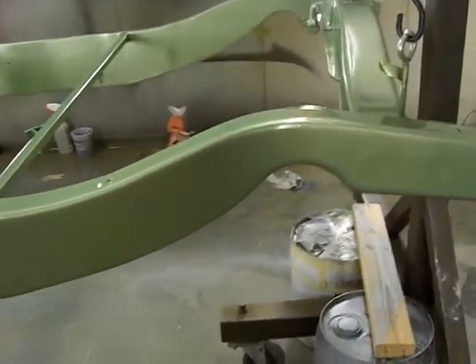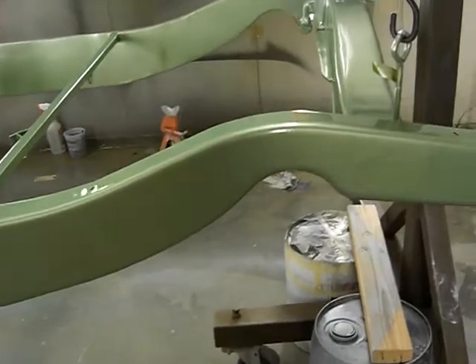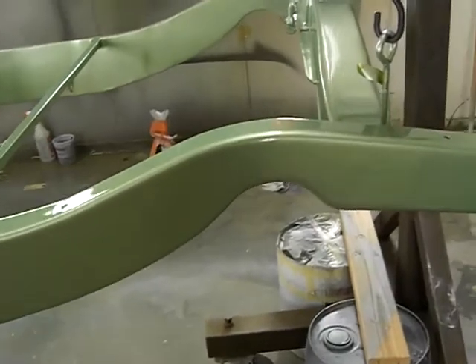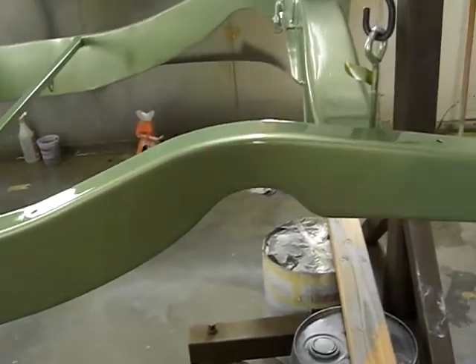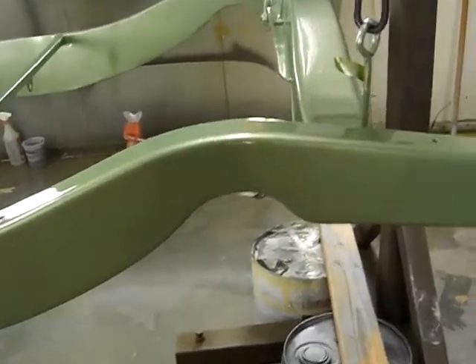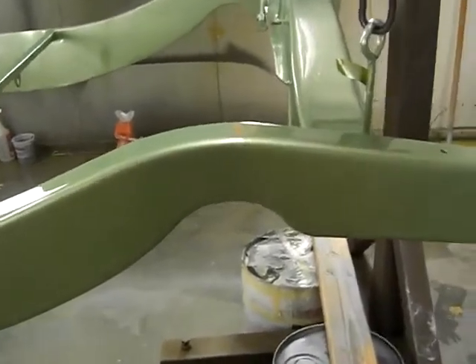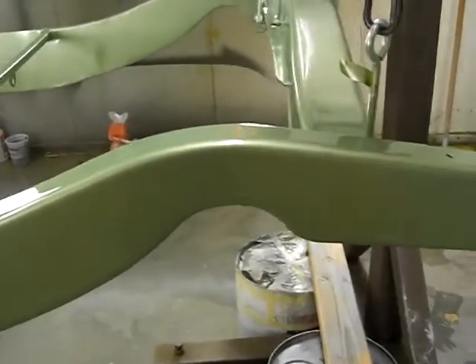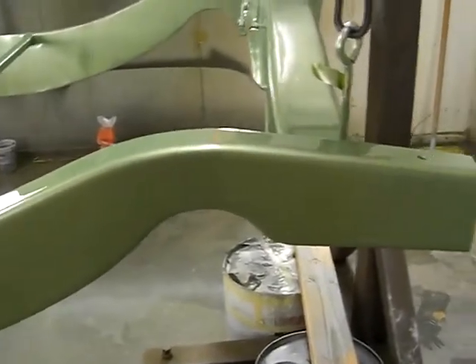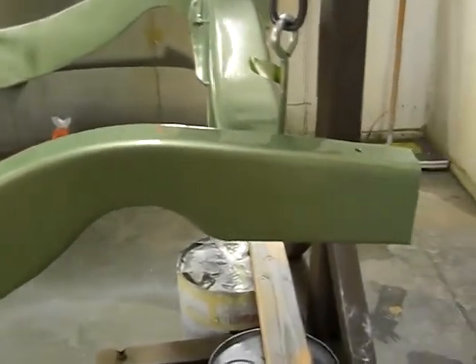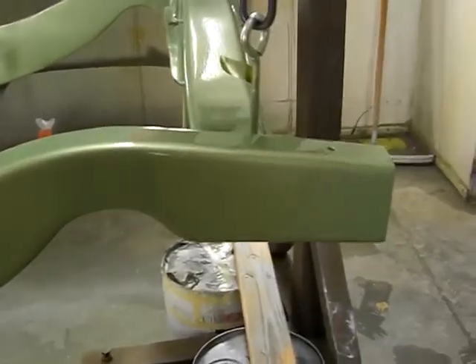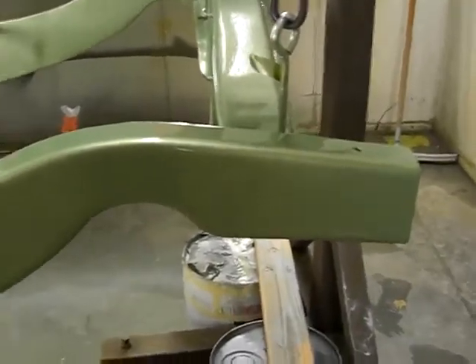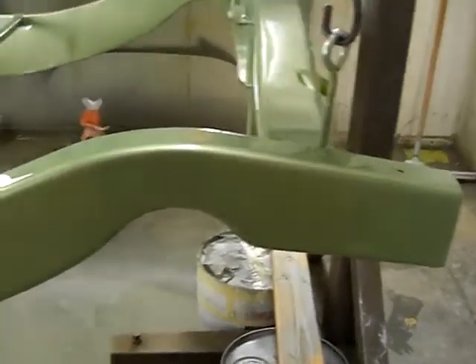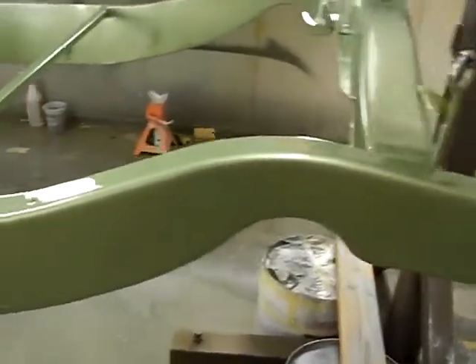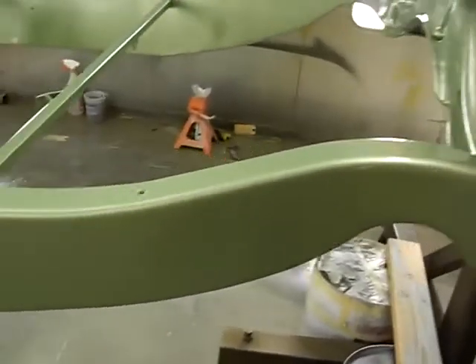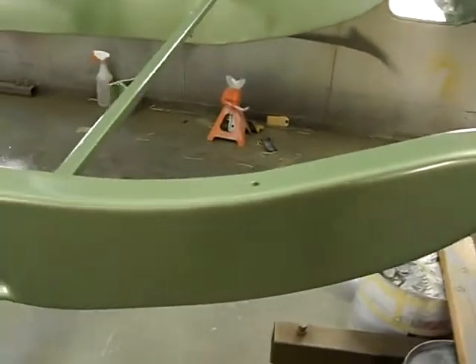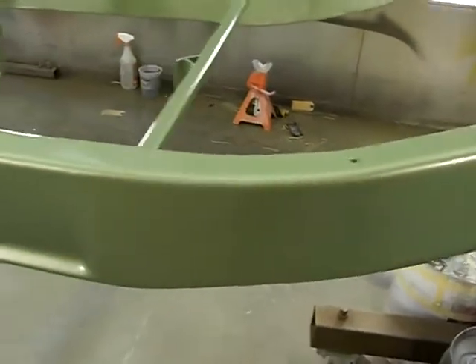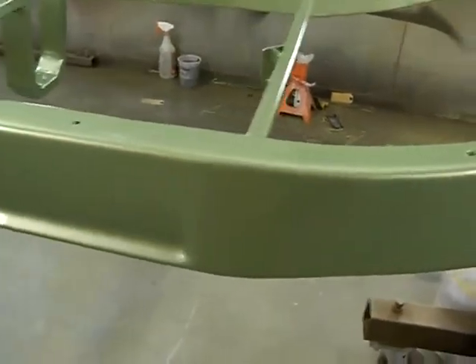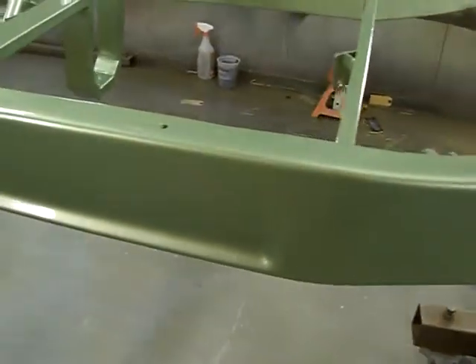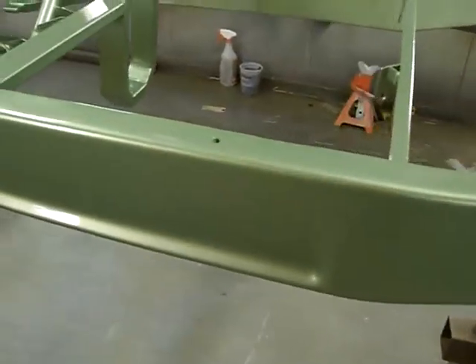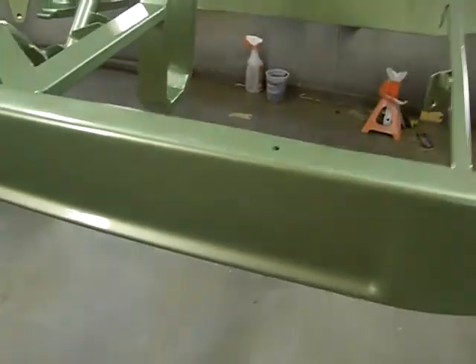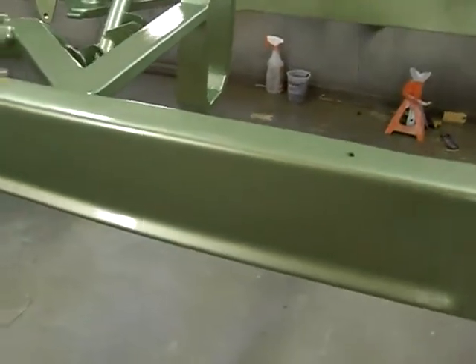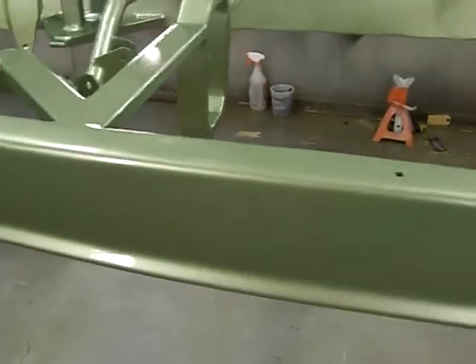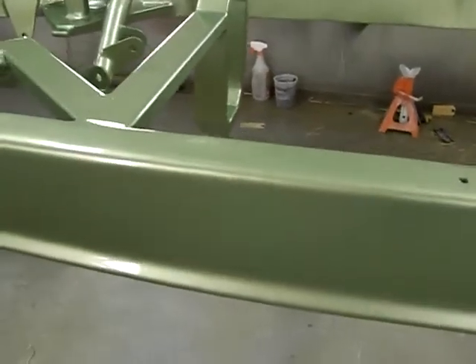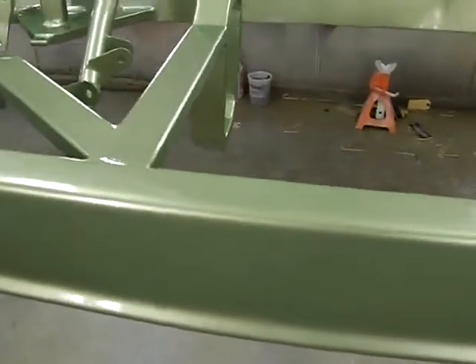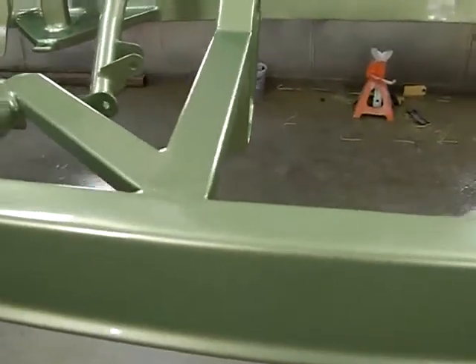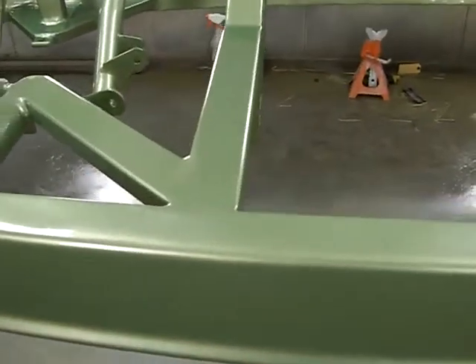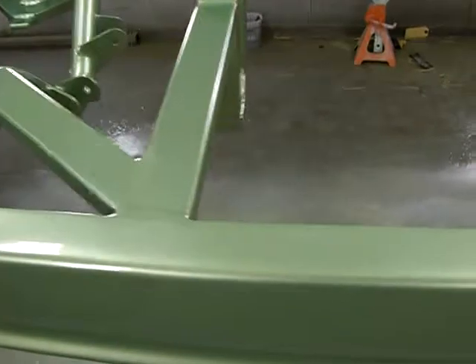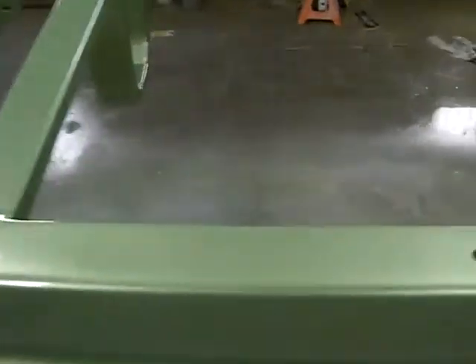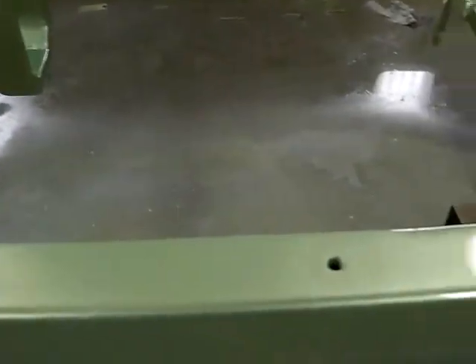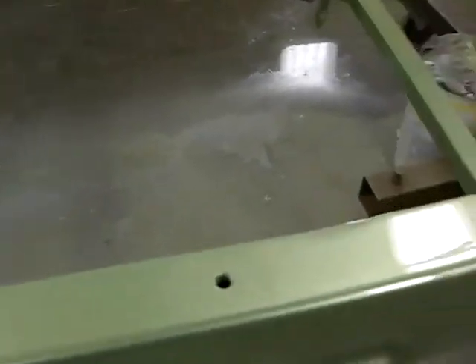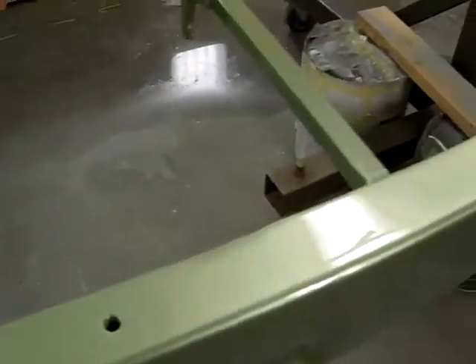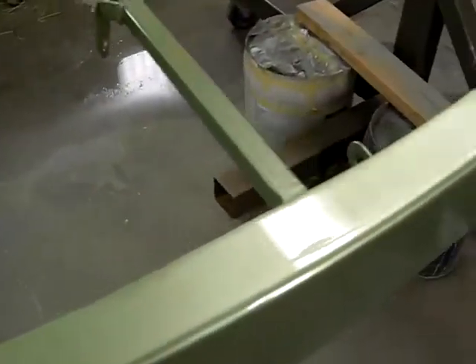Well, there you go, fellas. There's the color everybody's been waiting to see. This is just the first coated clear, going to give you an idea of what it's going to look like.